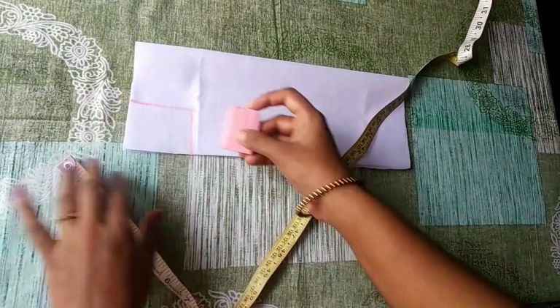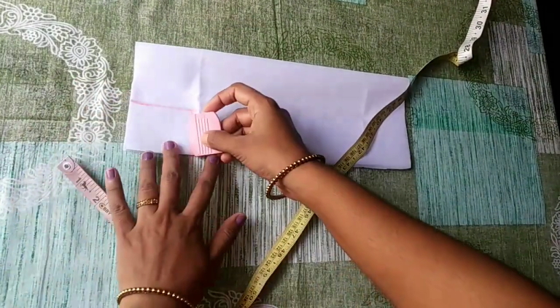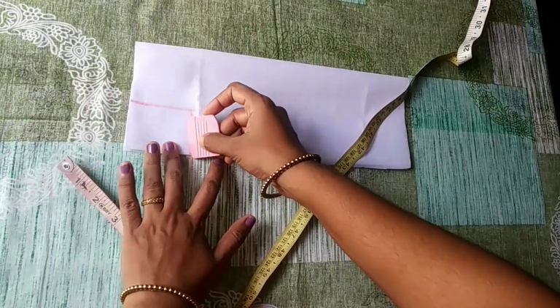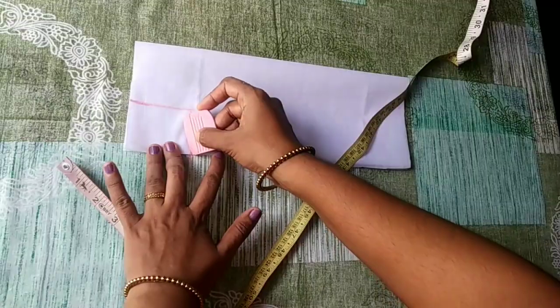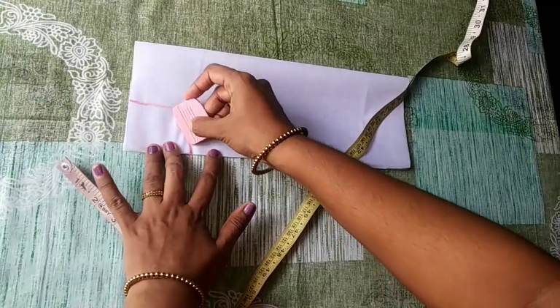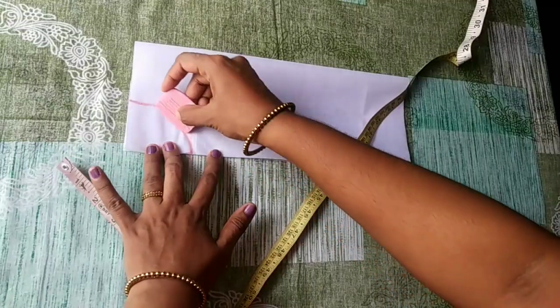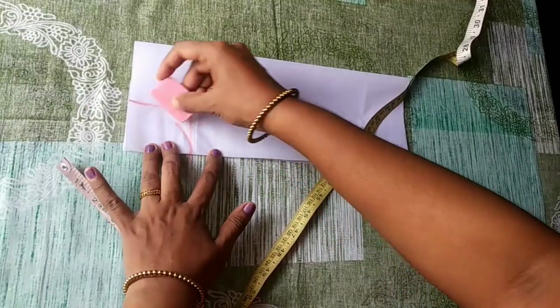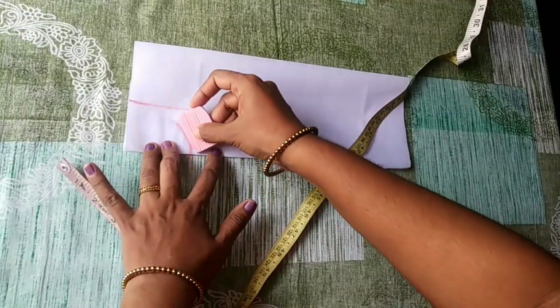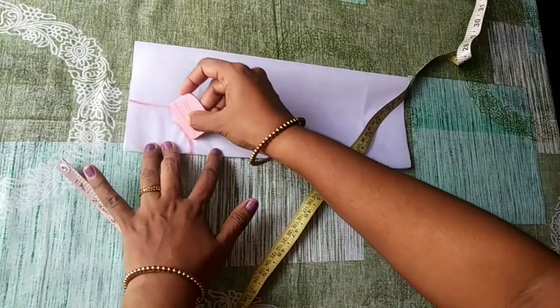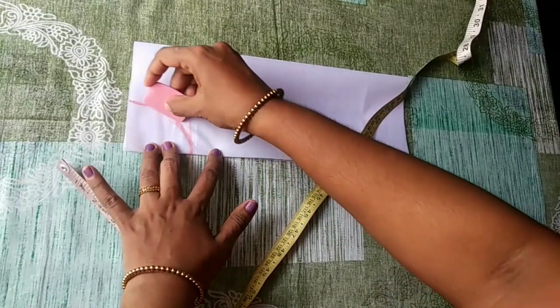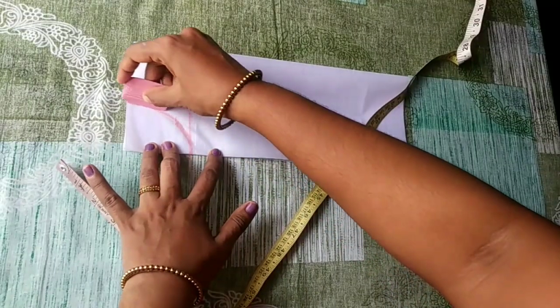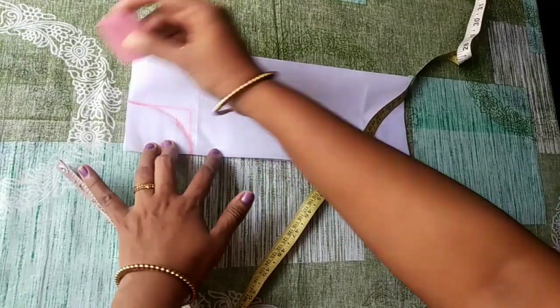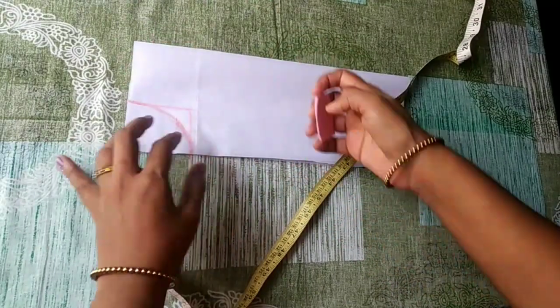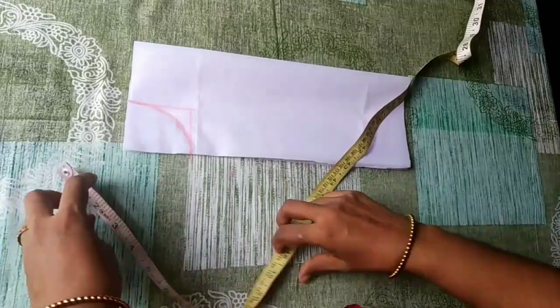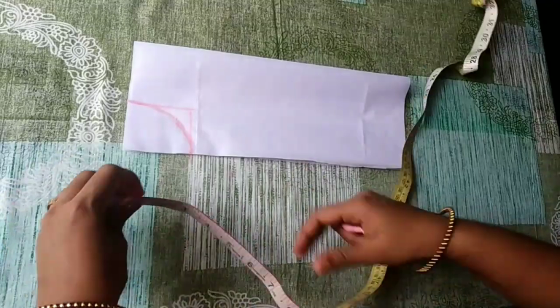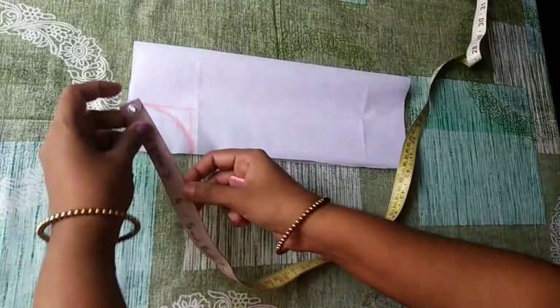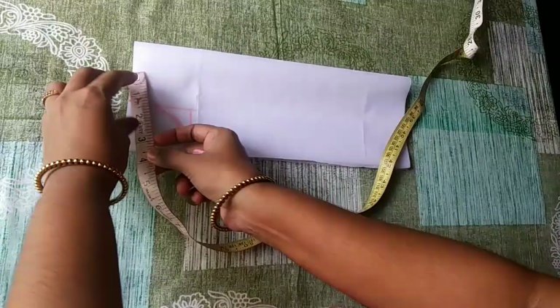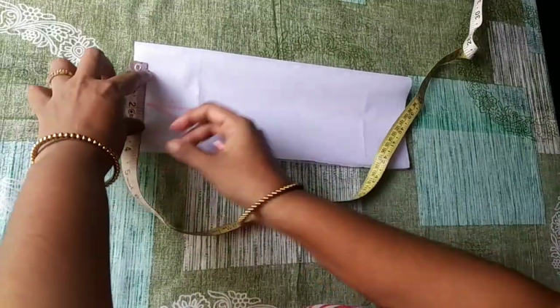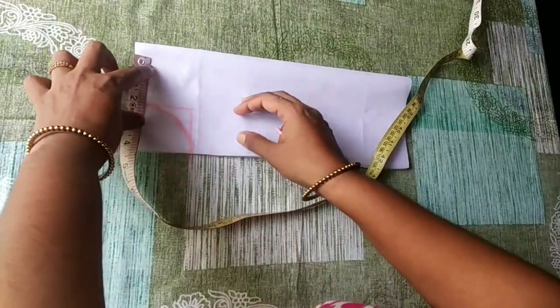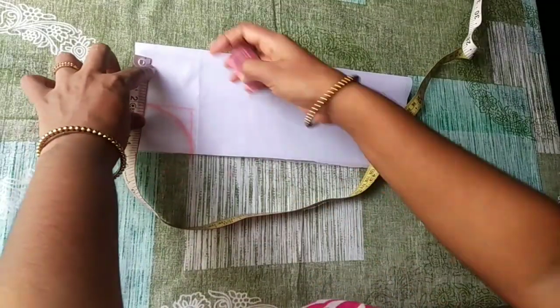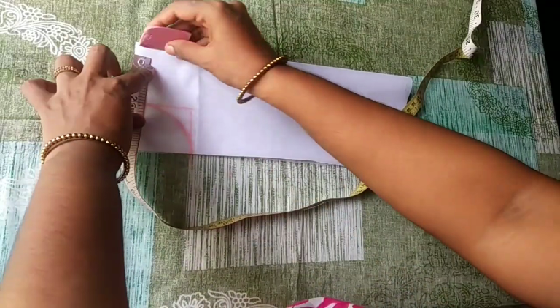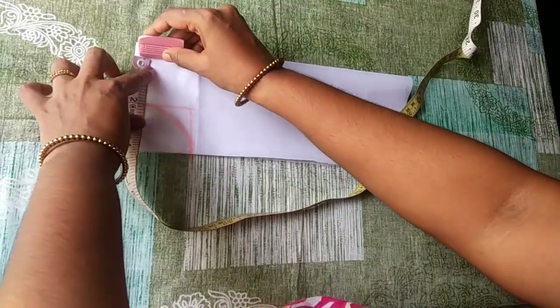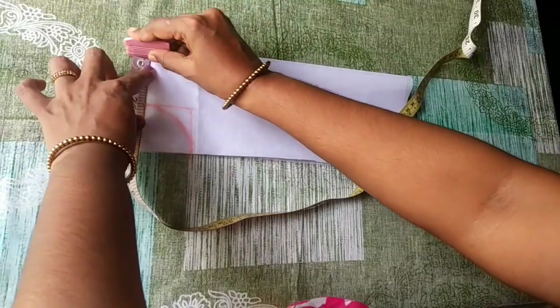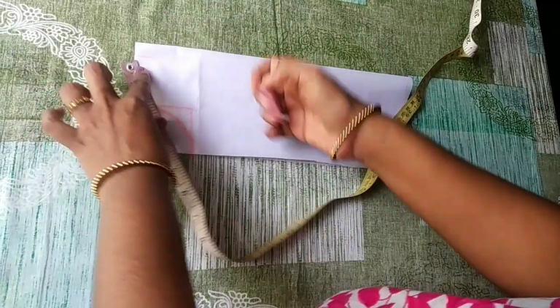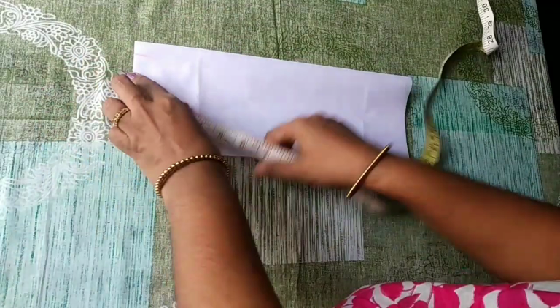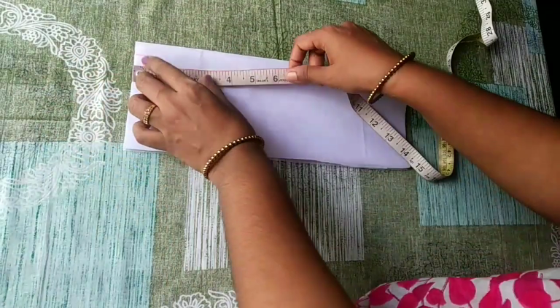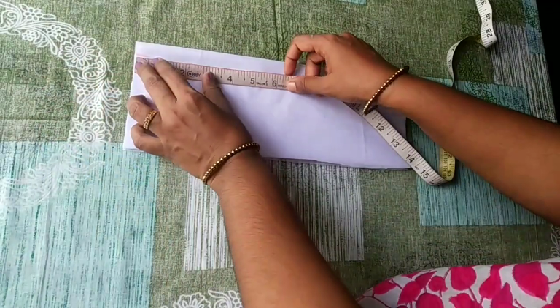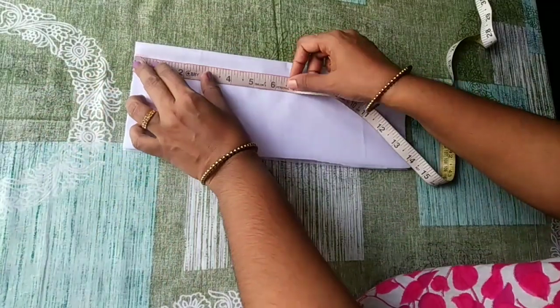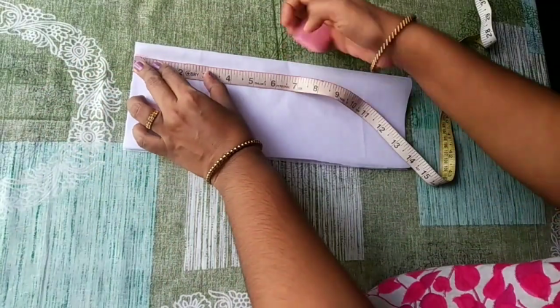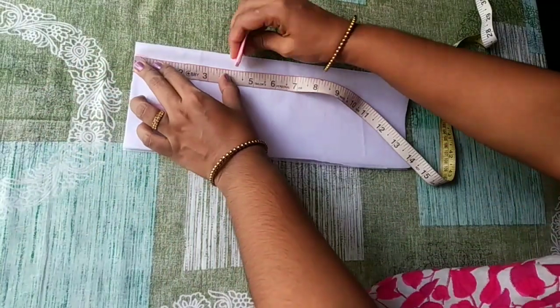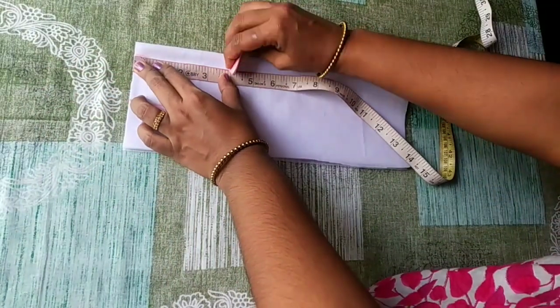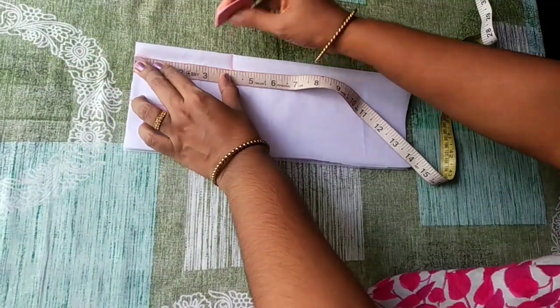This is a square shape. We have to mark the round neck. We have to make the neck ready. Now we have to mark the shoulder. Mark the shoulder here.